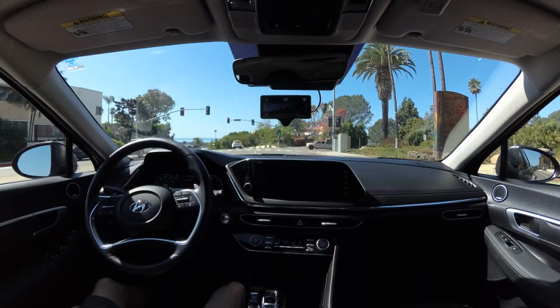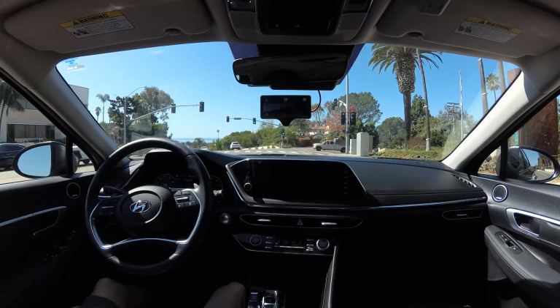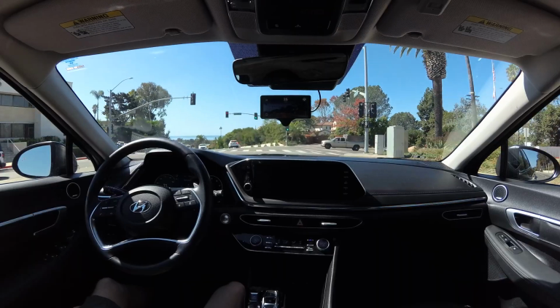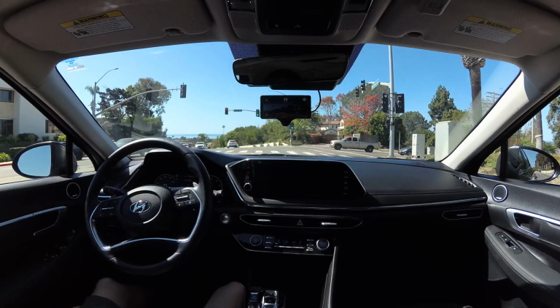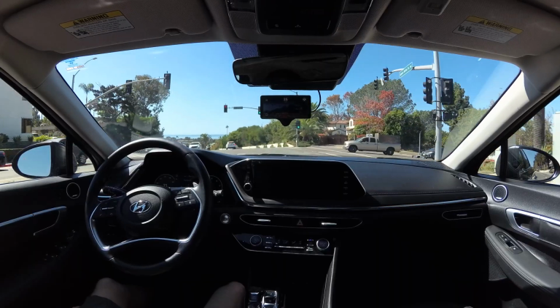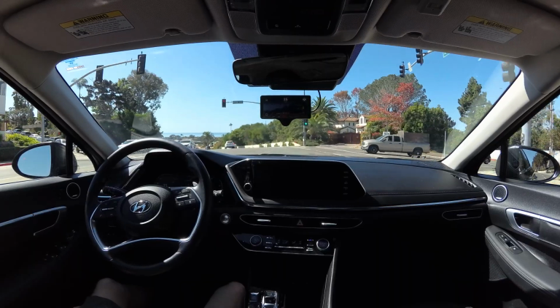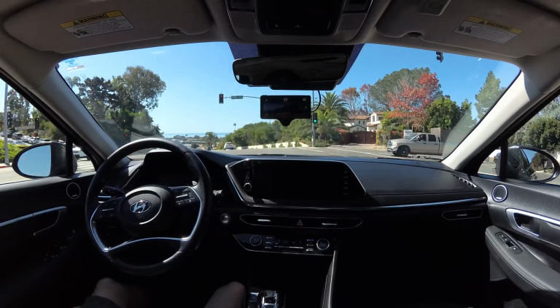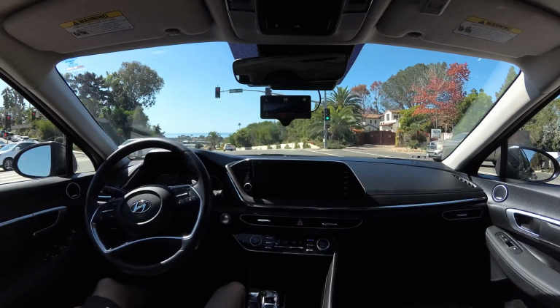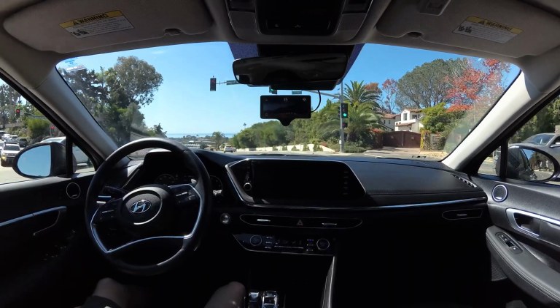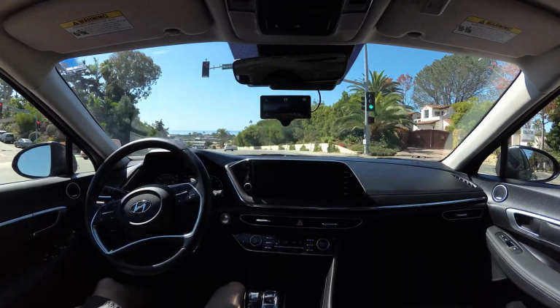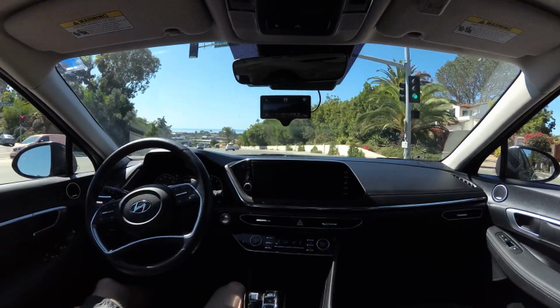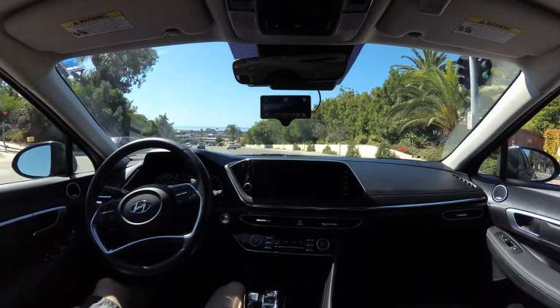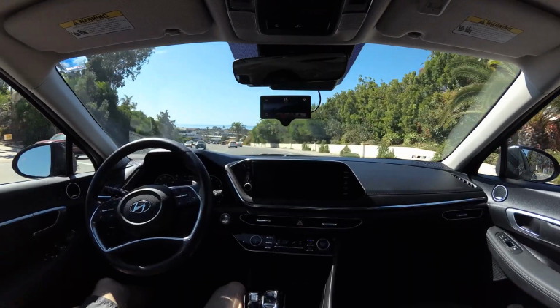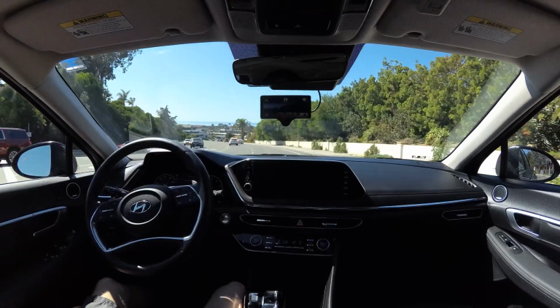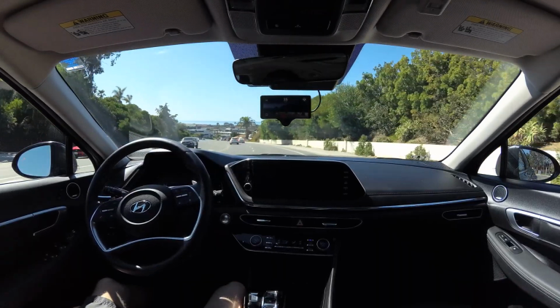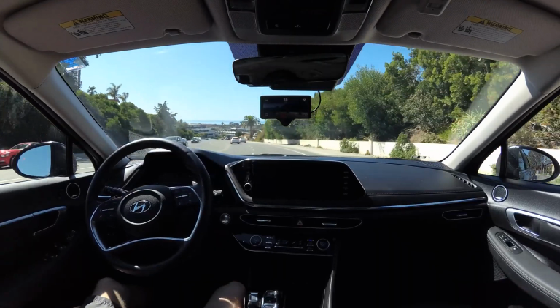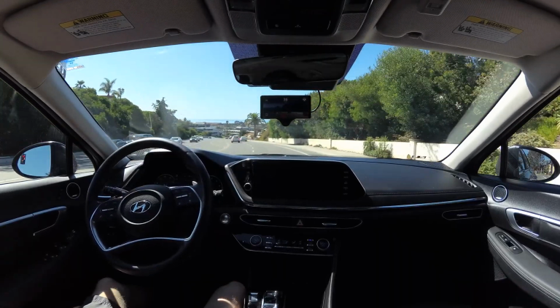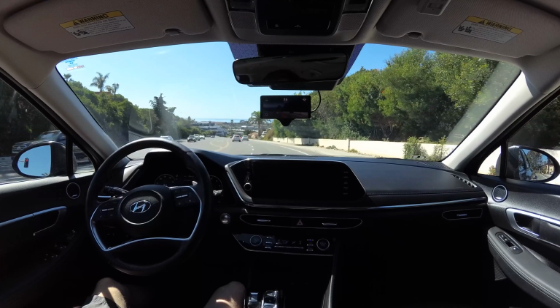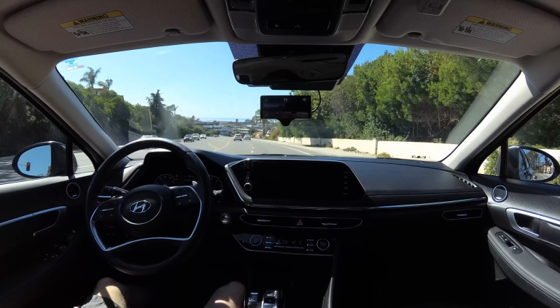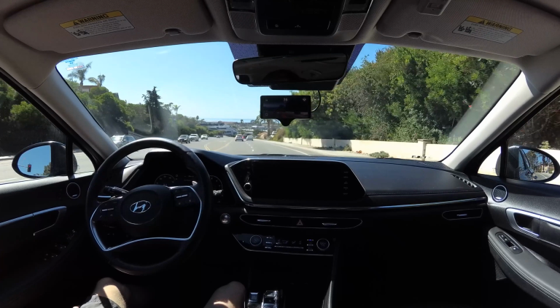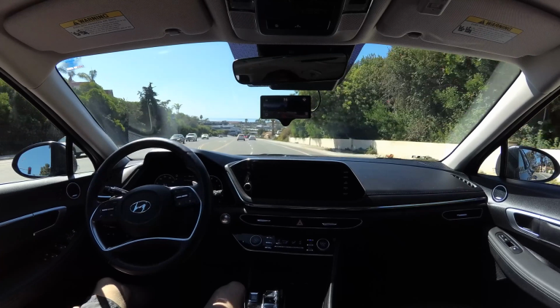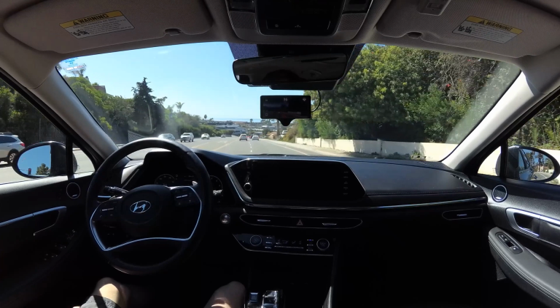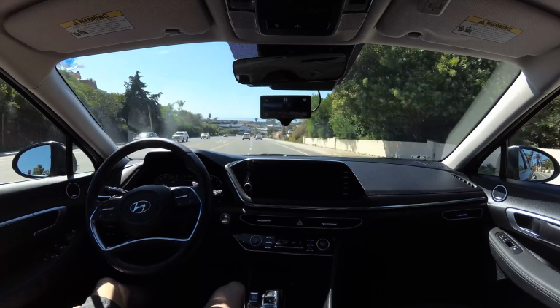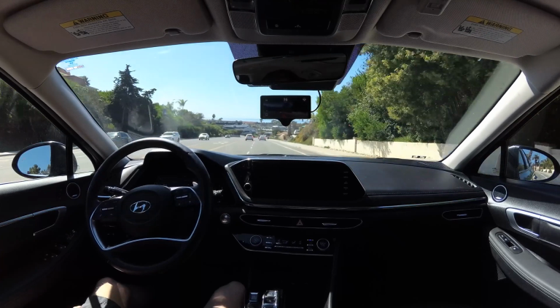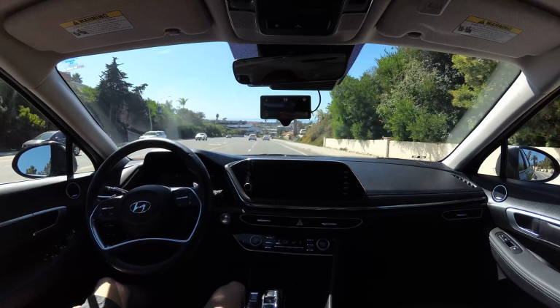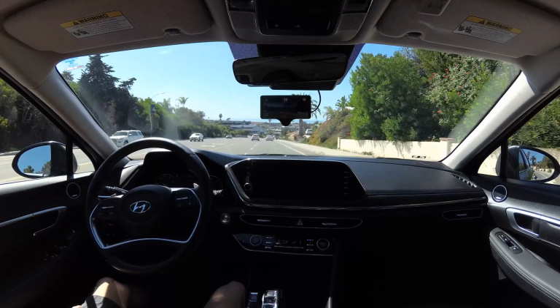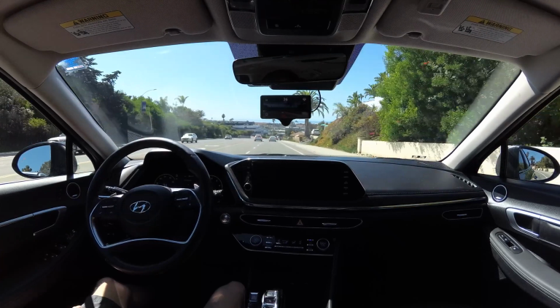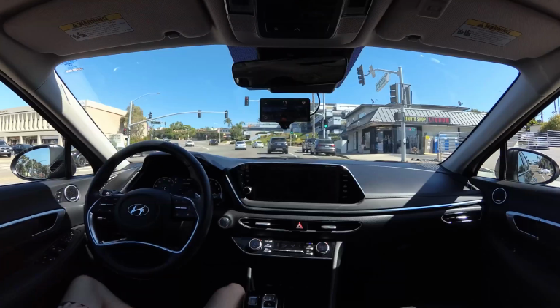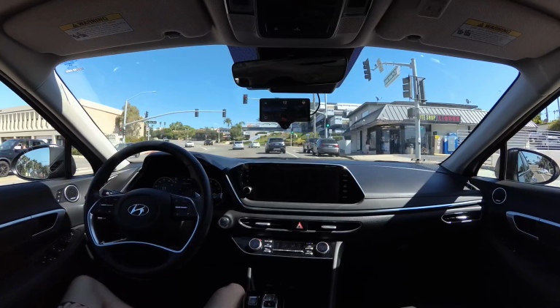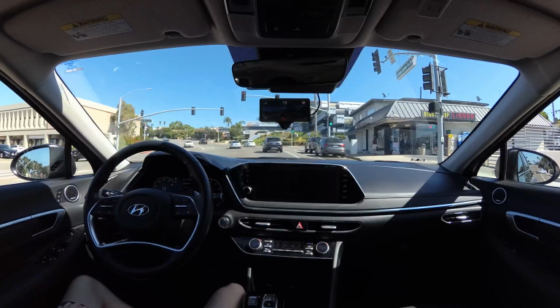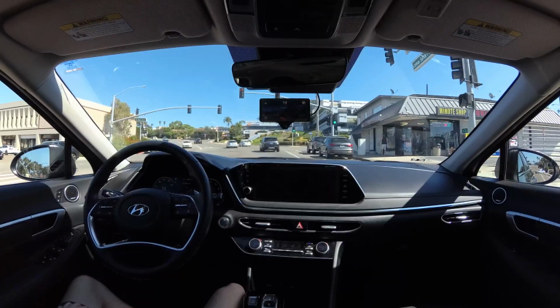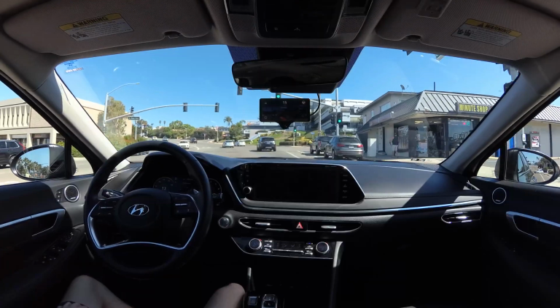Our latest driving model is trained on over 1 million minutes of human driving. Let's see how it does on this hill with multiple intersections that curve and have no lane lines.